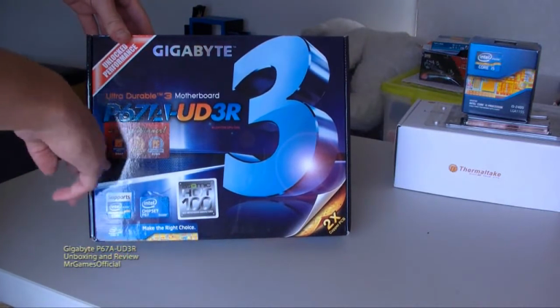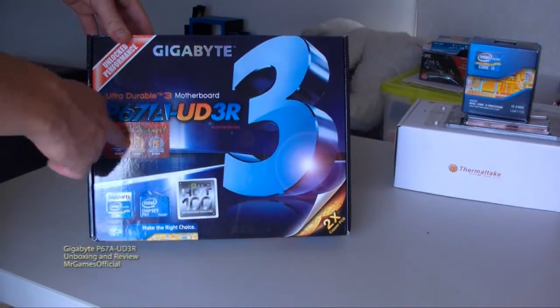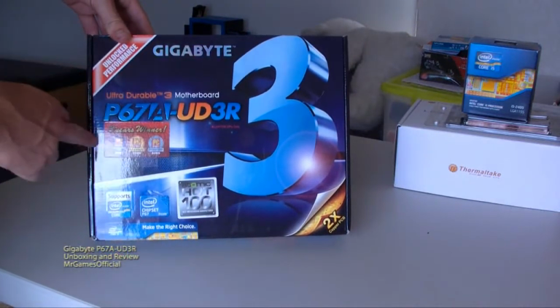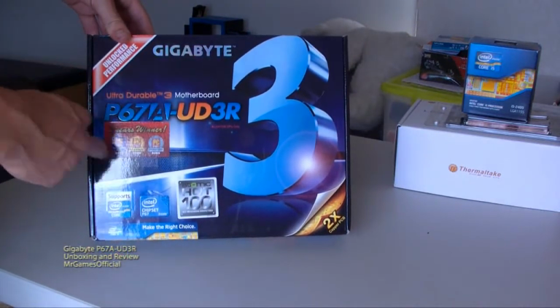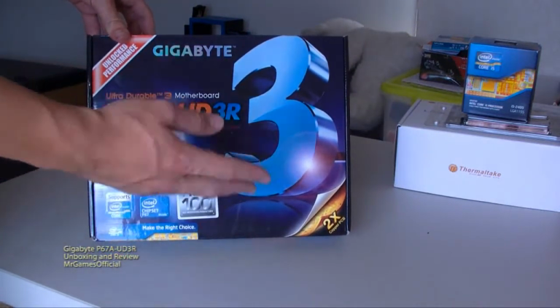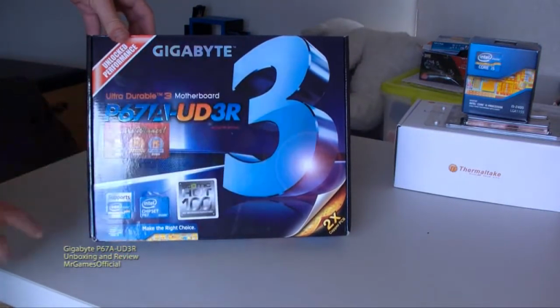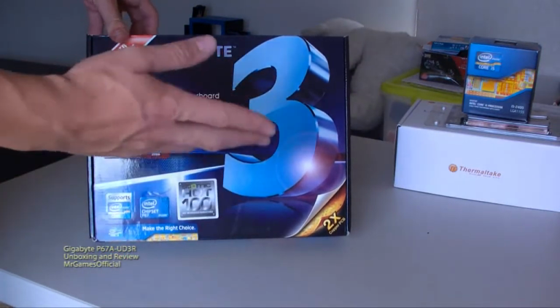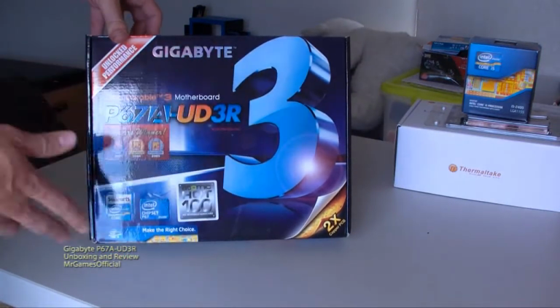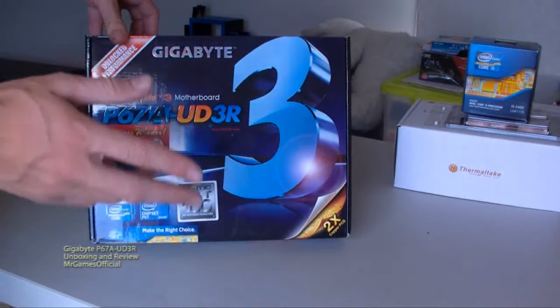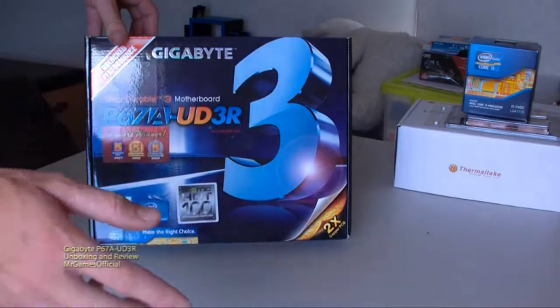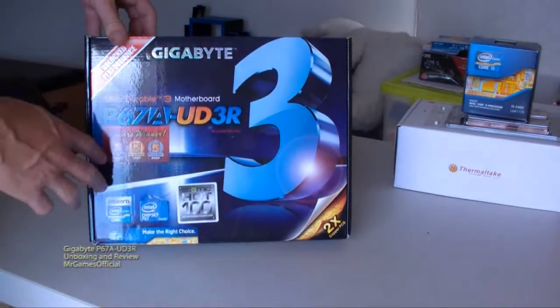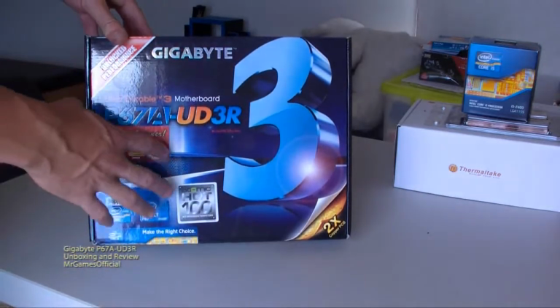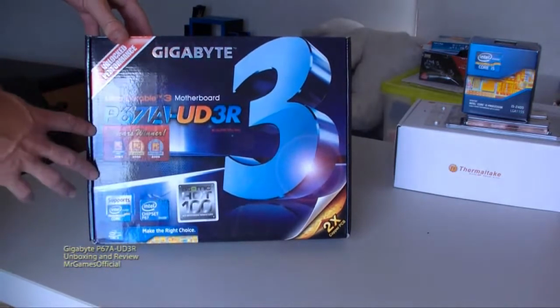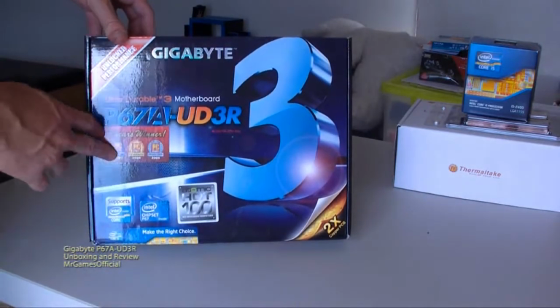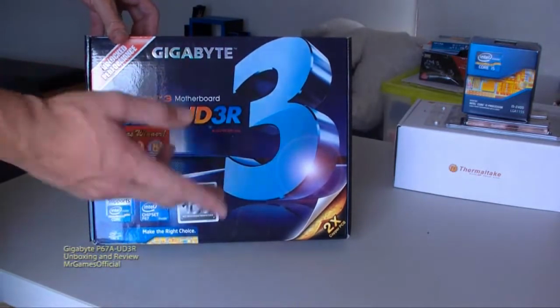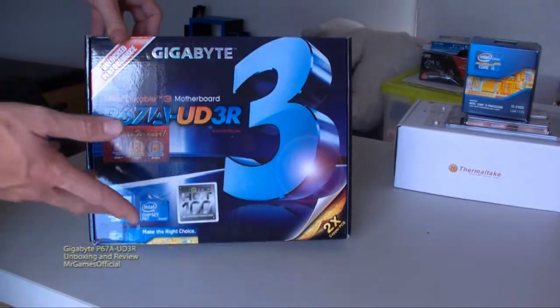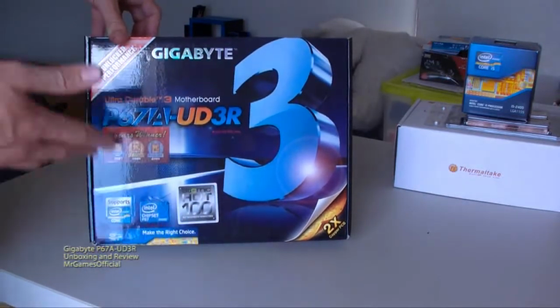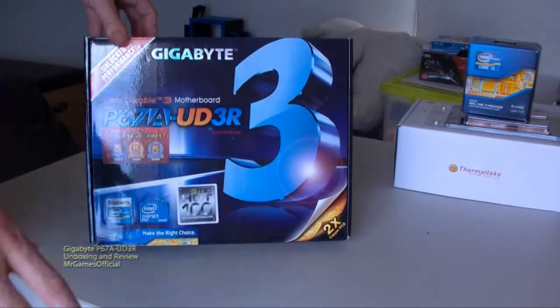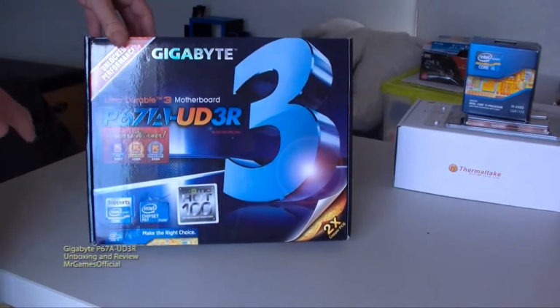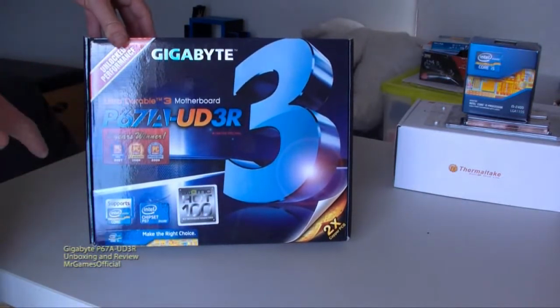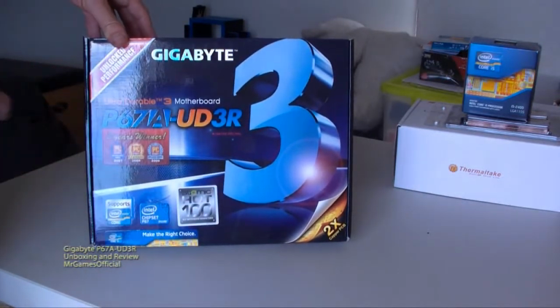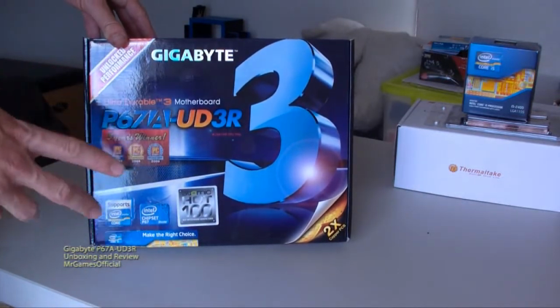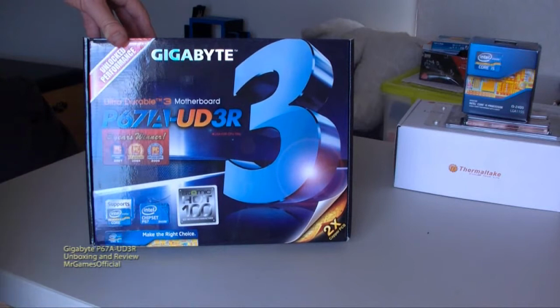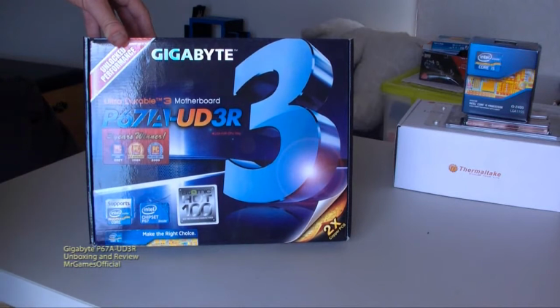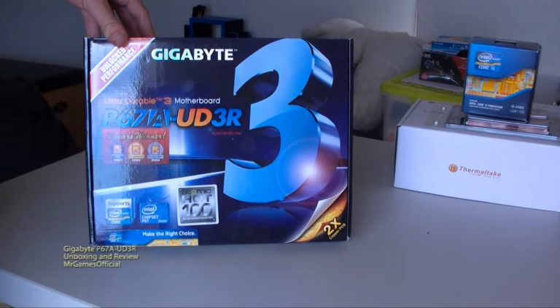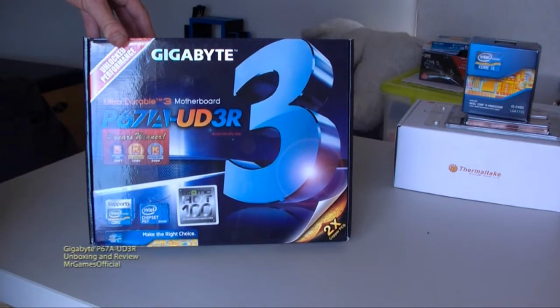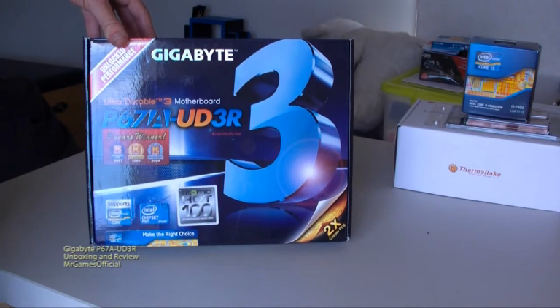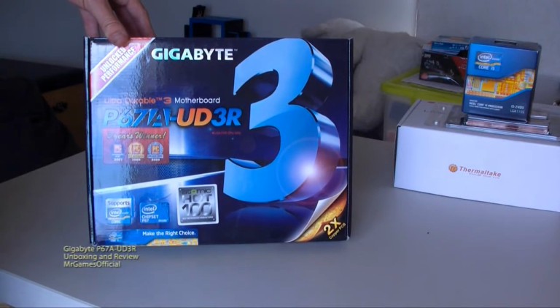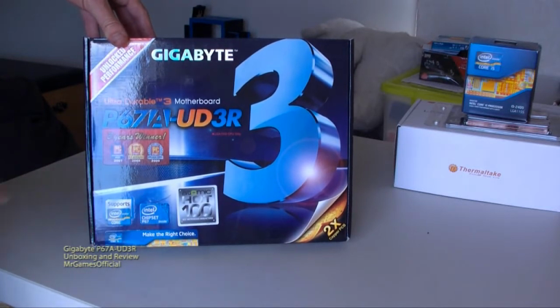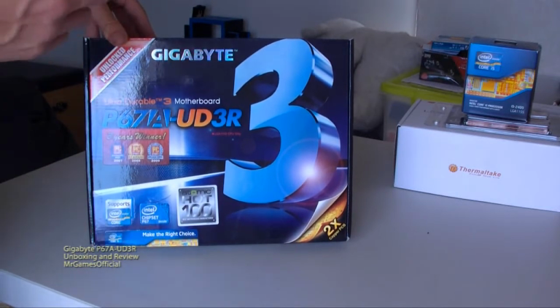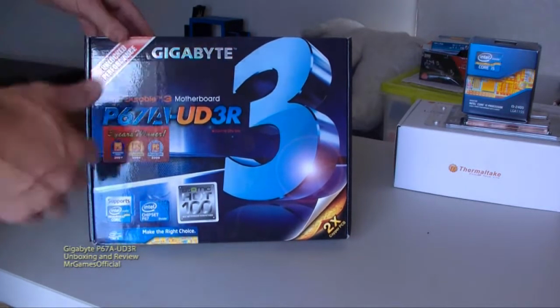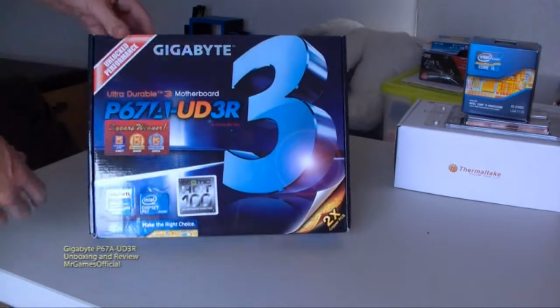just your basic stickers that they put on afterwards saying some awards that they've won, but these are Gigabyte-specific awards, not motherboard awards. This motherboard hasn't been in many online reviews yet that I've seen — maybe one or two, but that's about it.